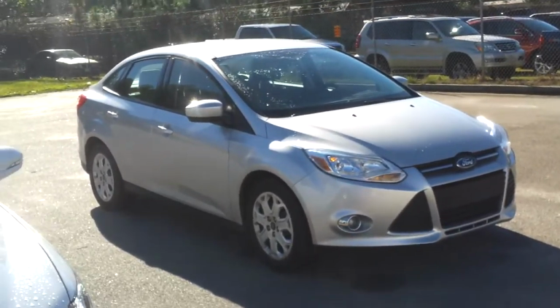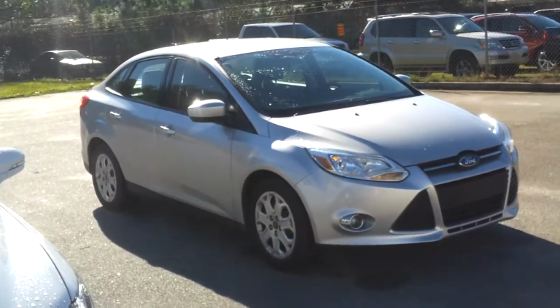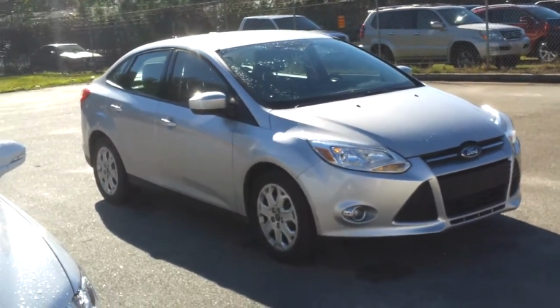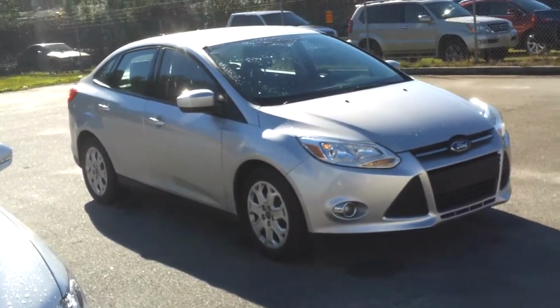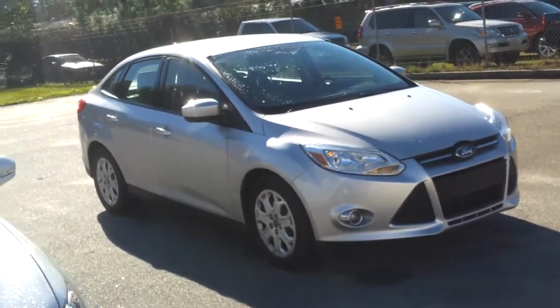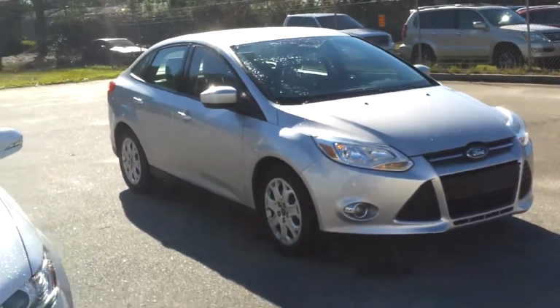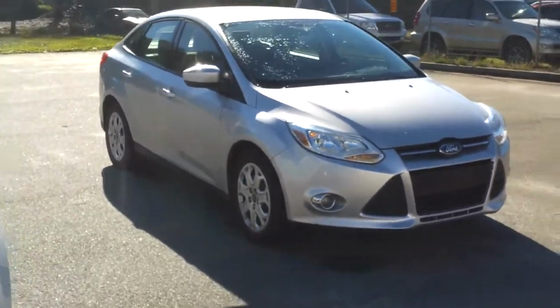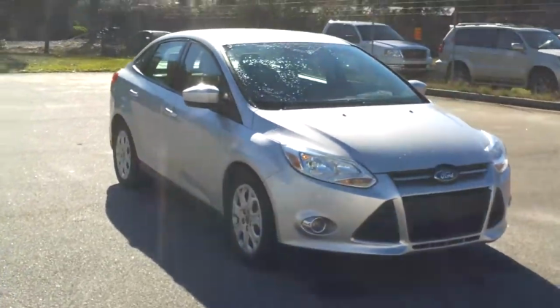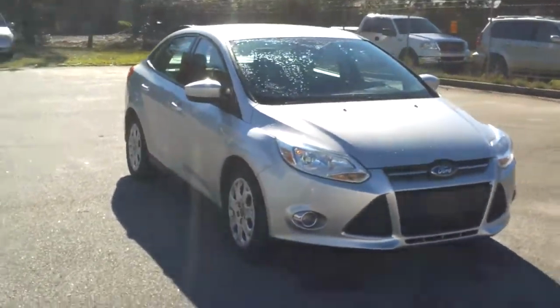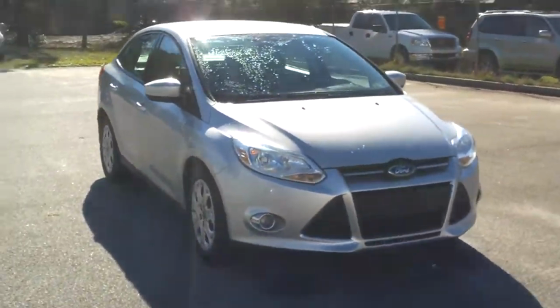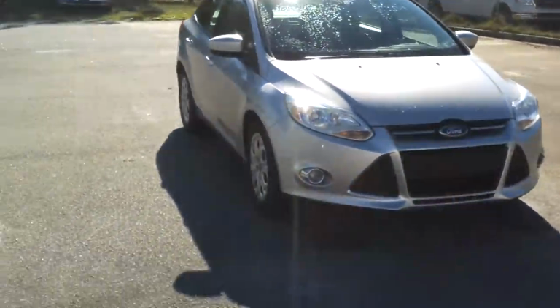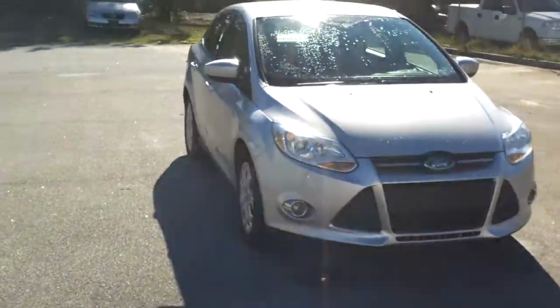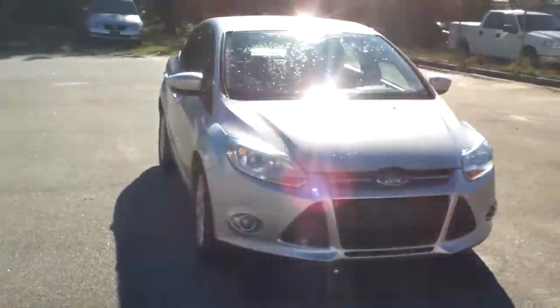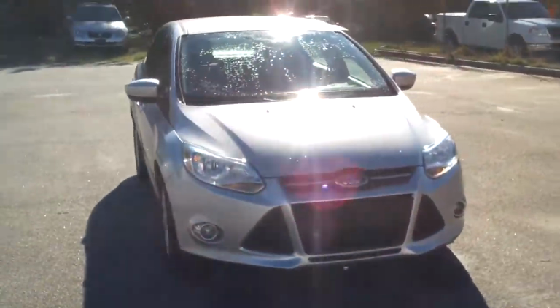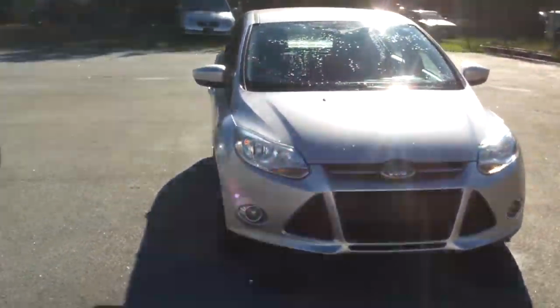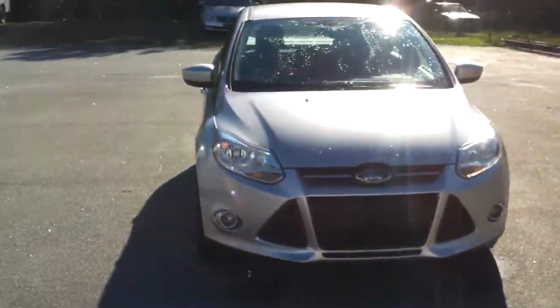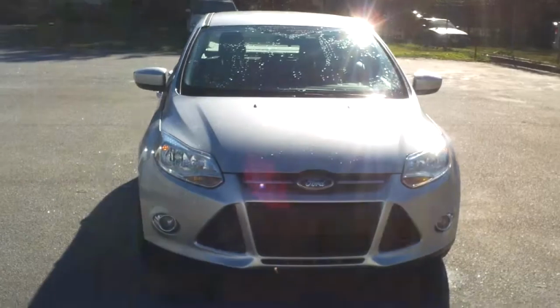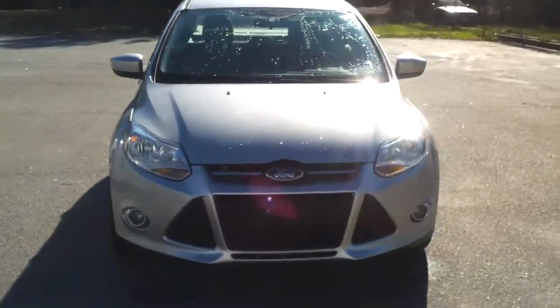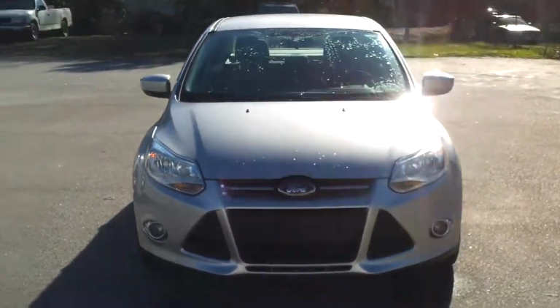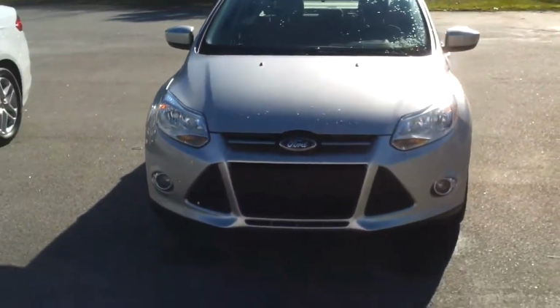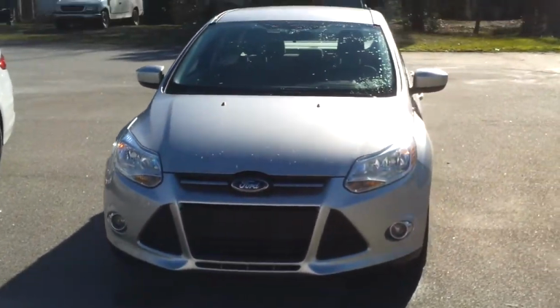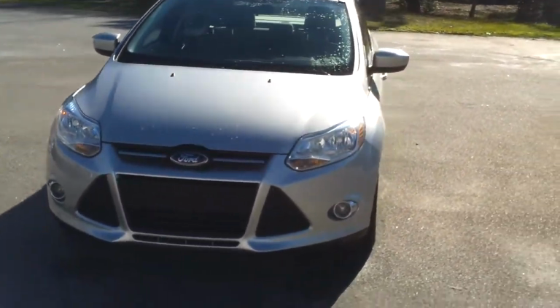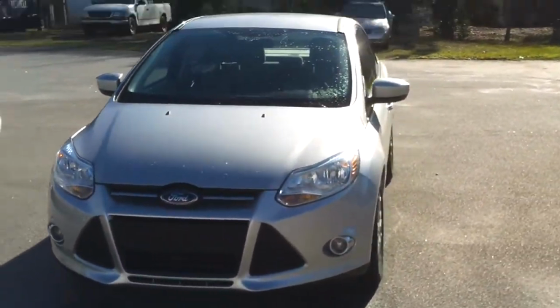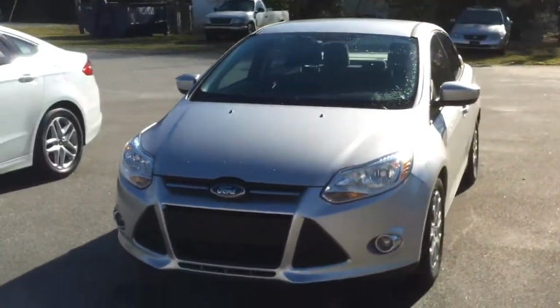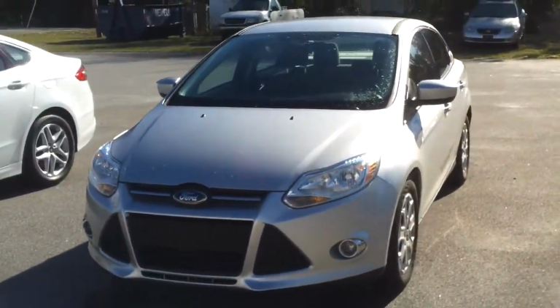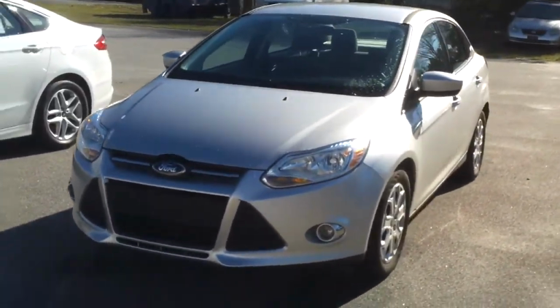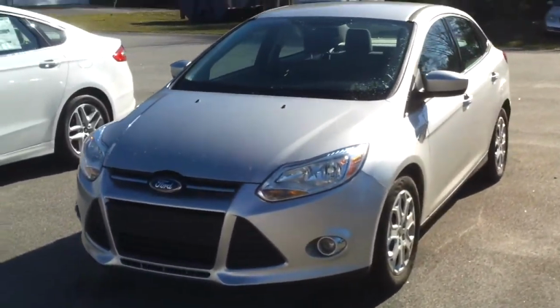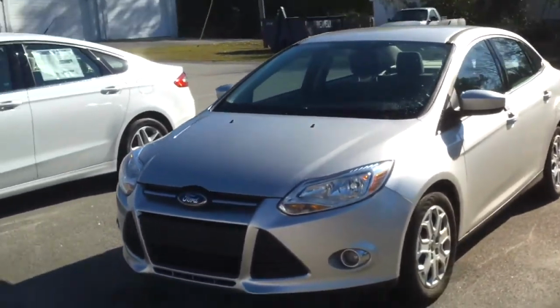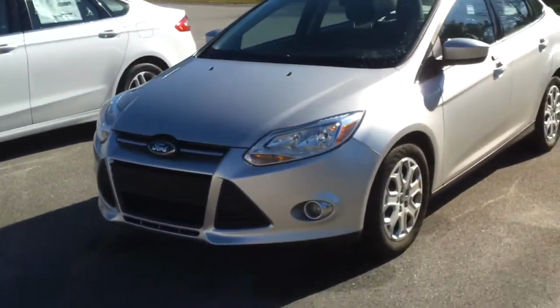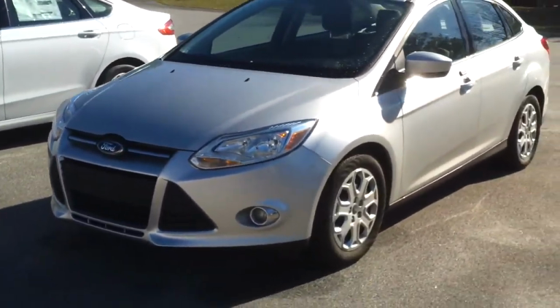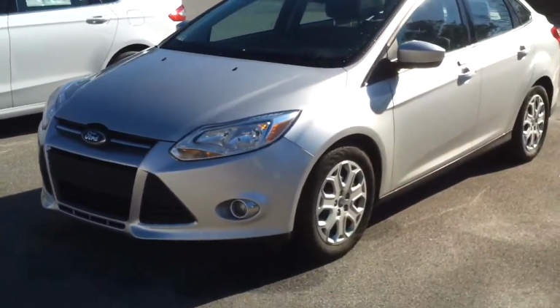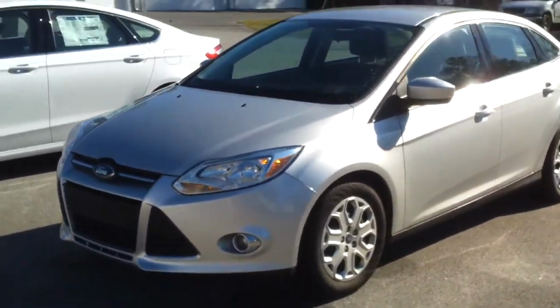Hey Ms. Julia, just wanted to shoot a little video real quick of this car. This is it — it's the '12 Focus SE. Just give you a quick little walk around on it.